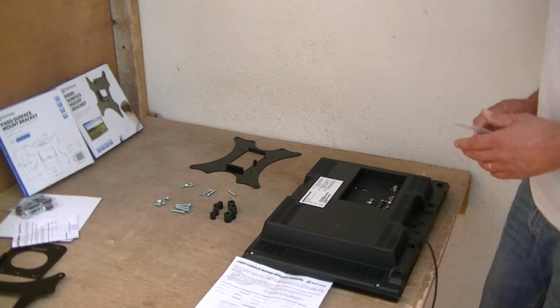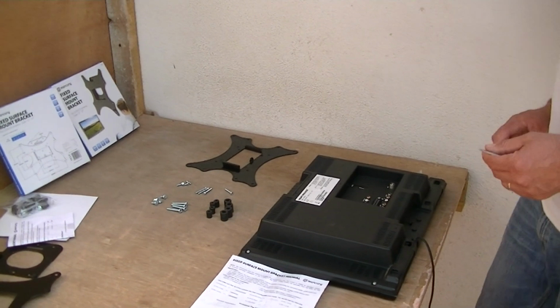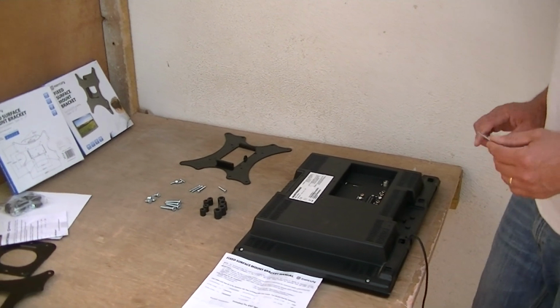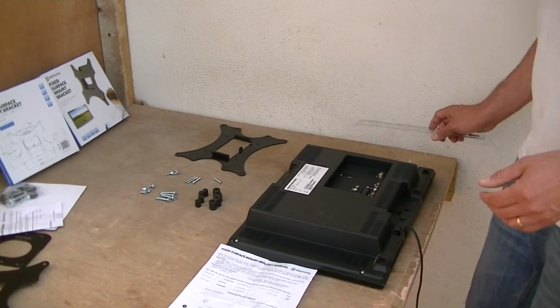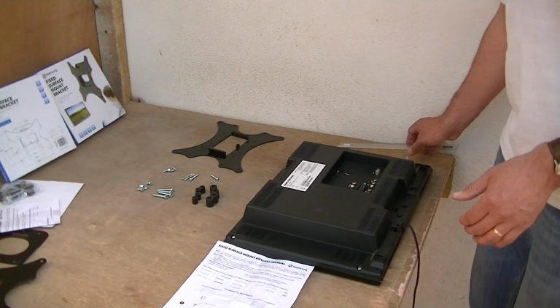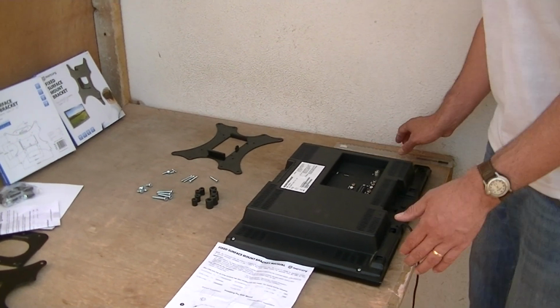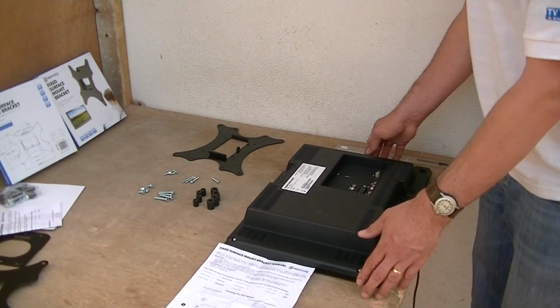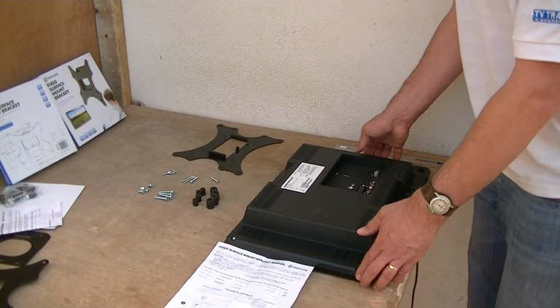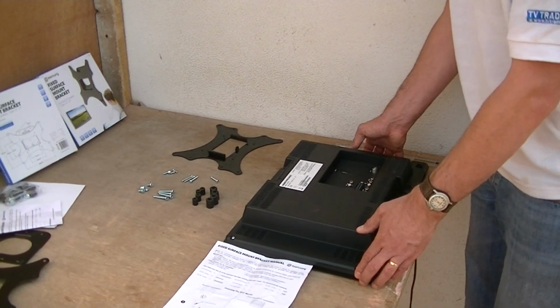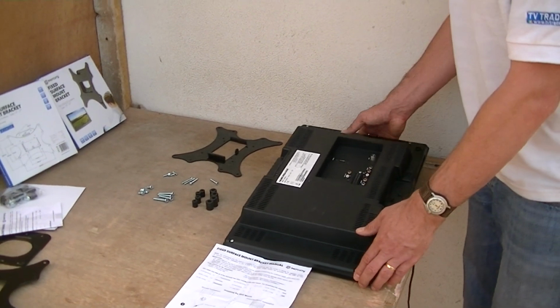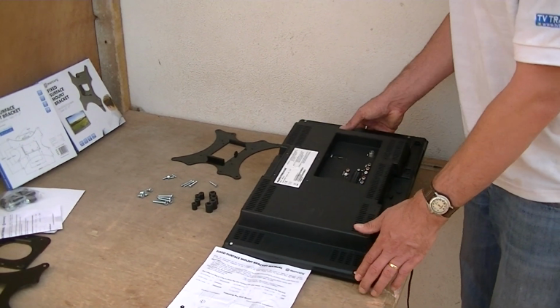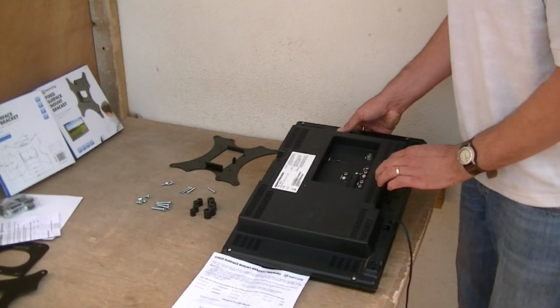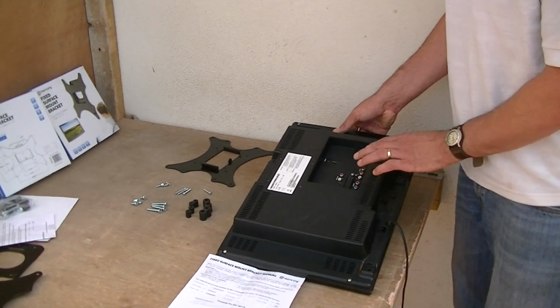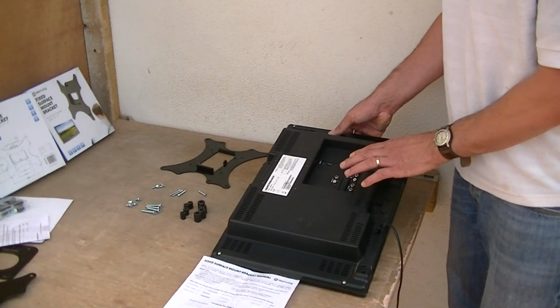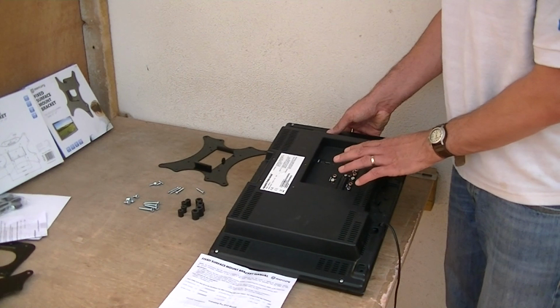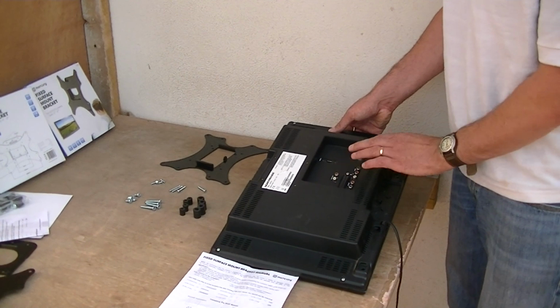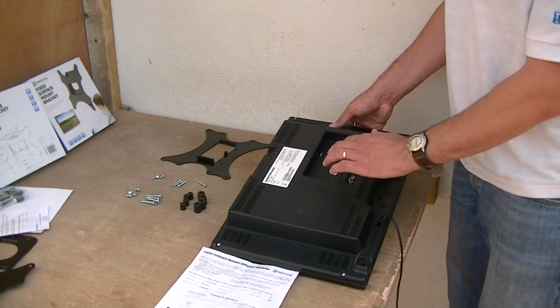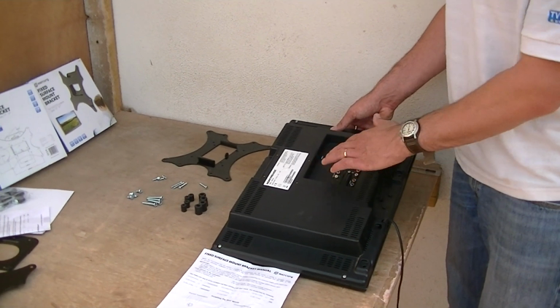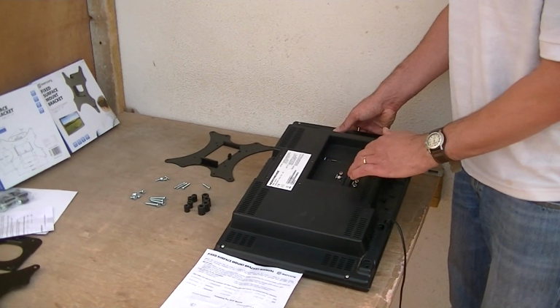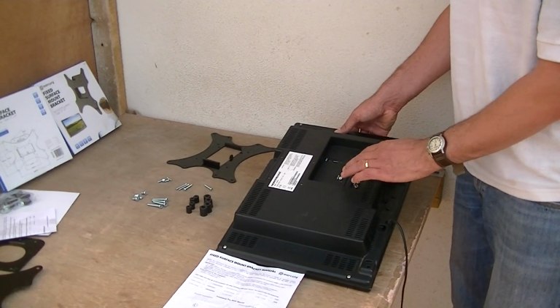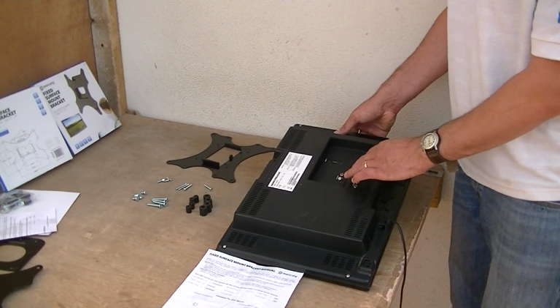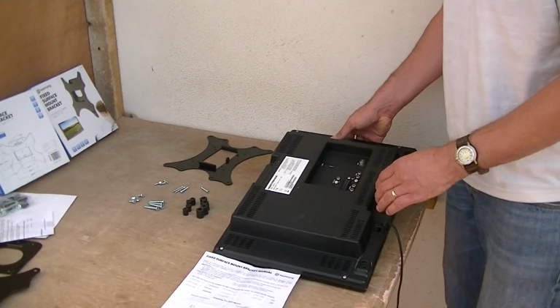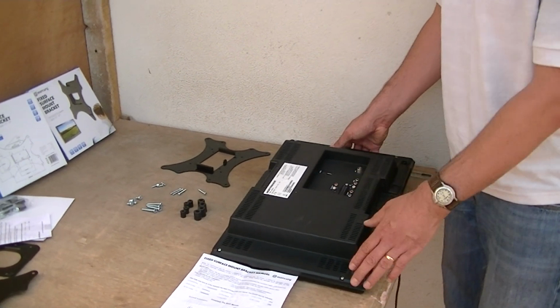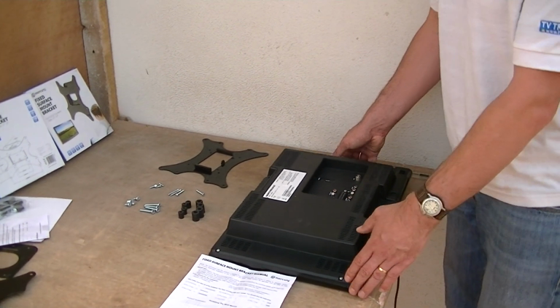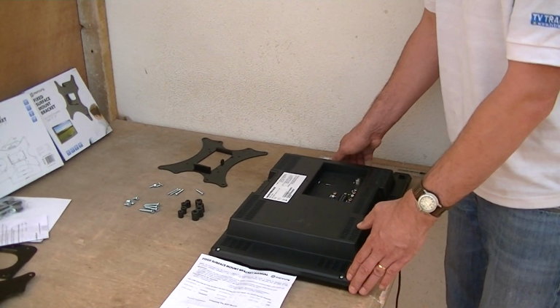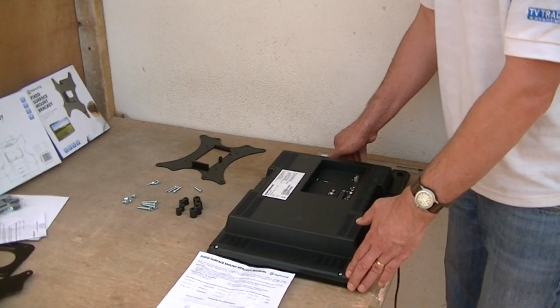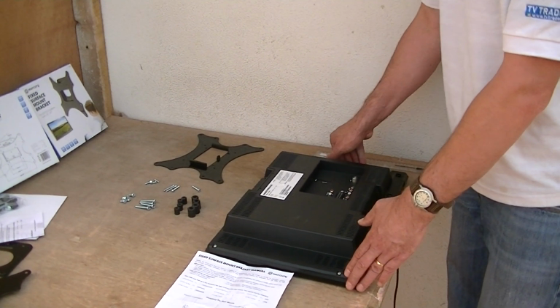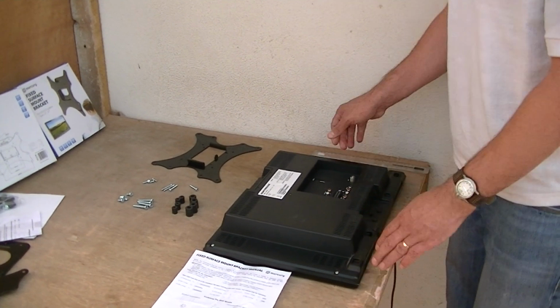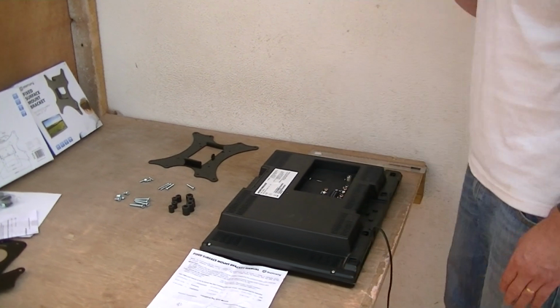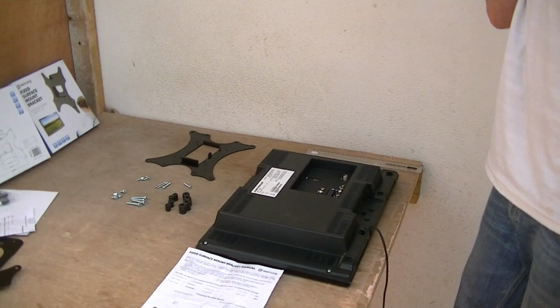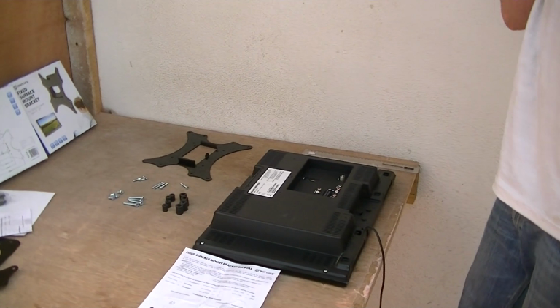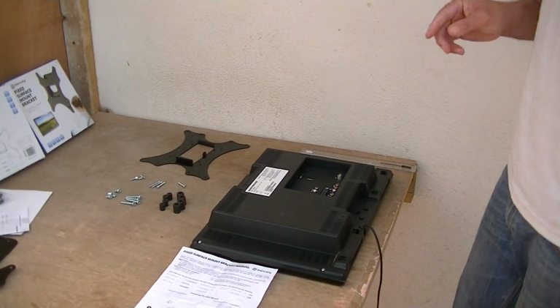The main reason I would use a spacer — and you can just see it here — is to leave room to get cables in behind the TV. You might want to leave a spacer for that extra clearance. In this particular demonstration, I am going to use a spacer.